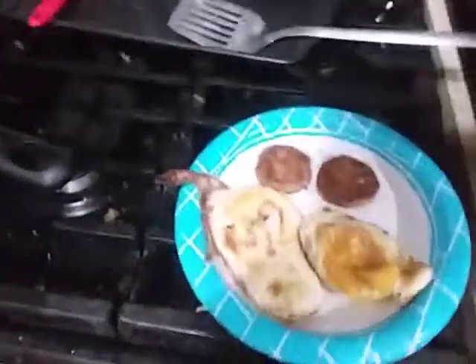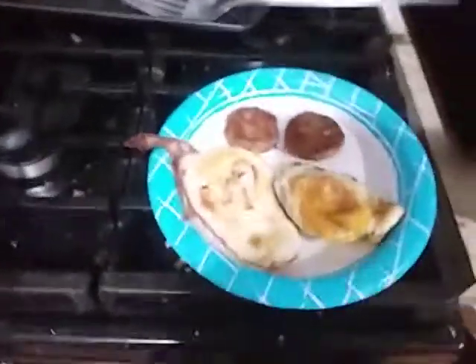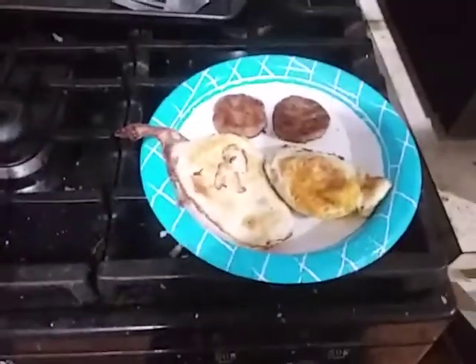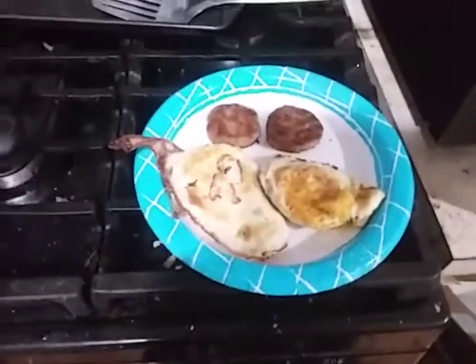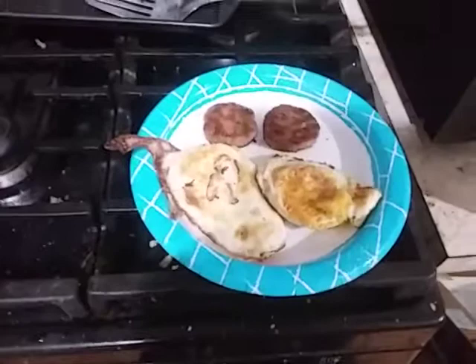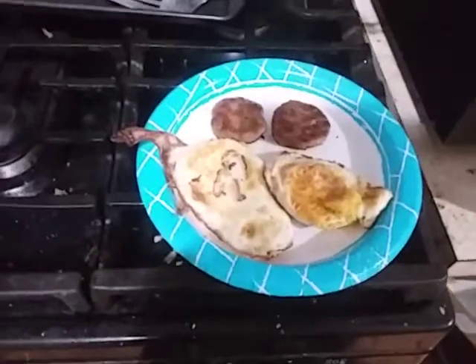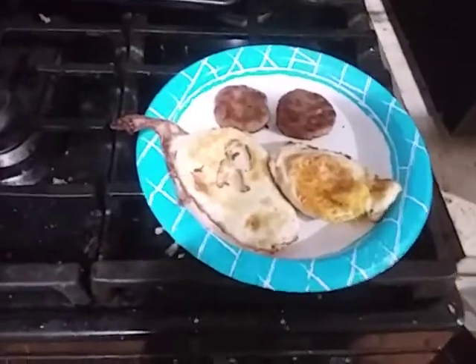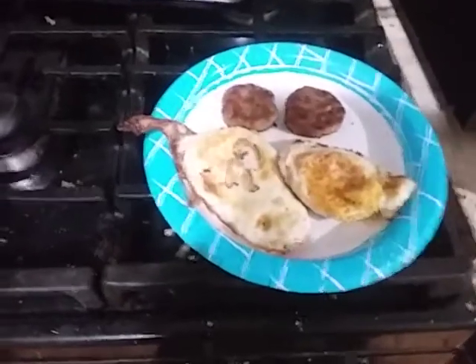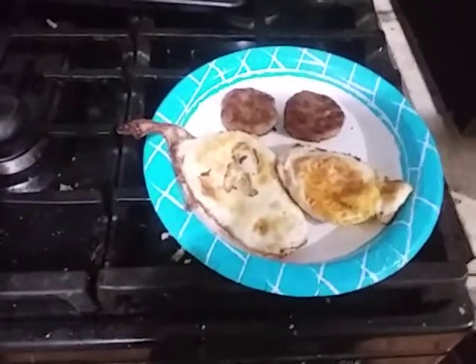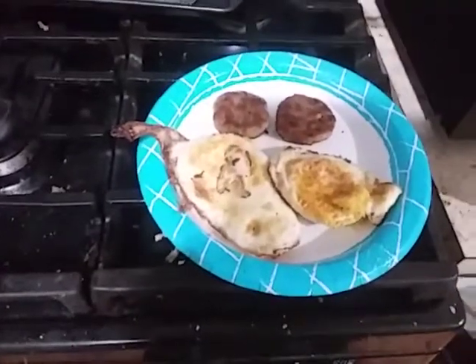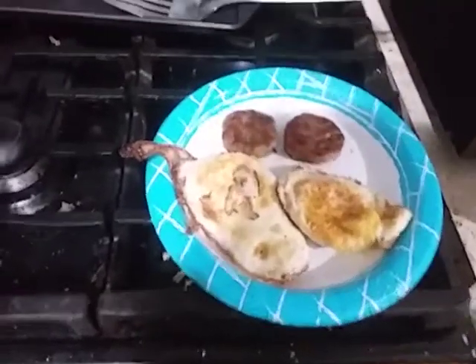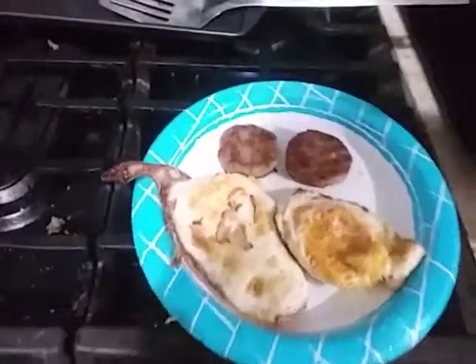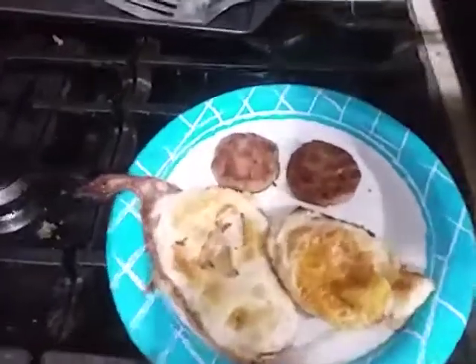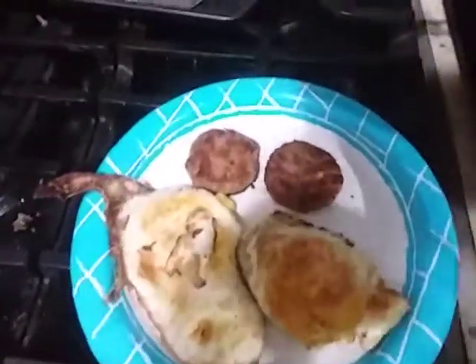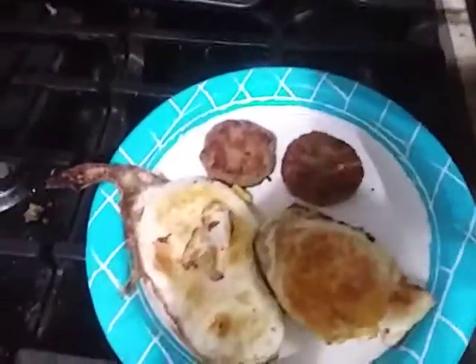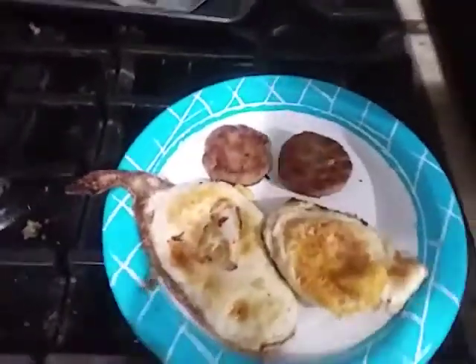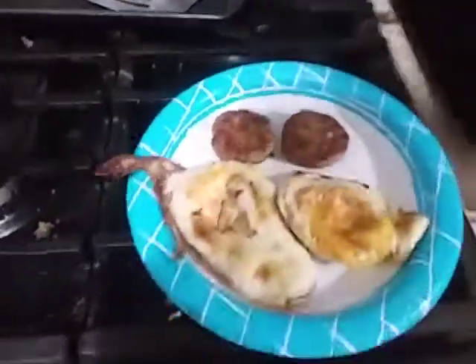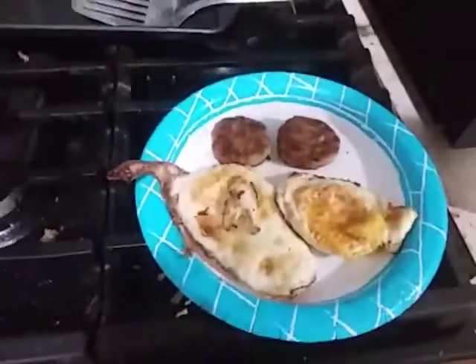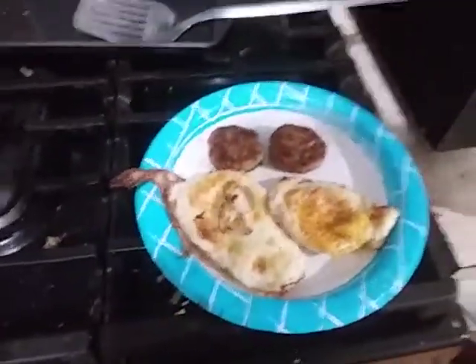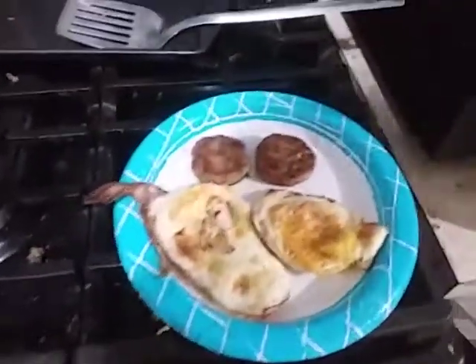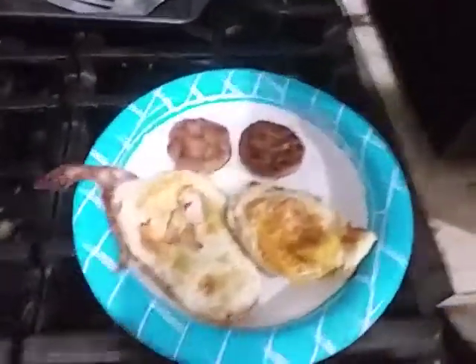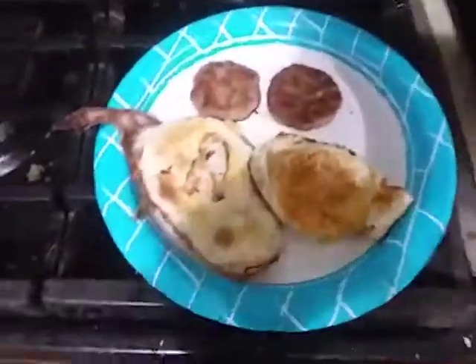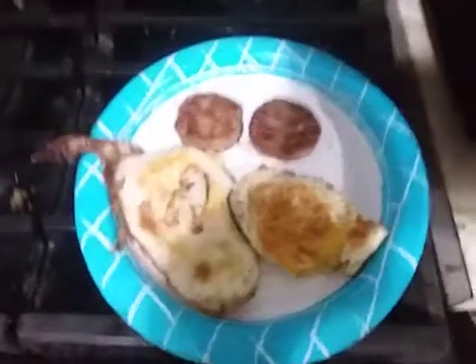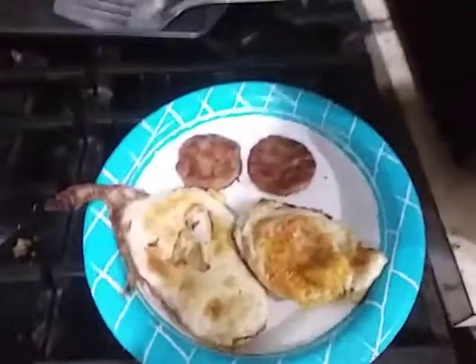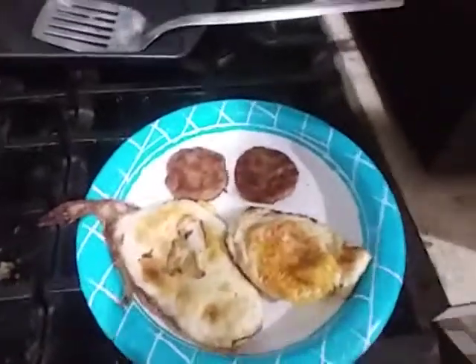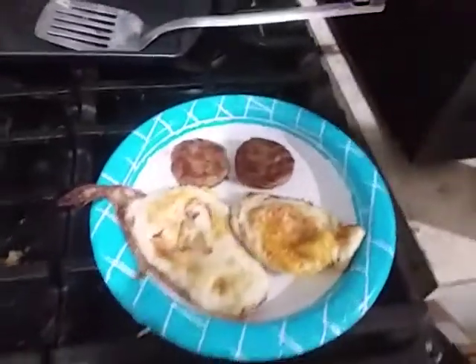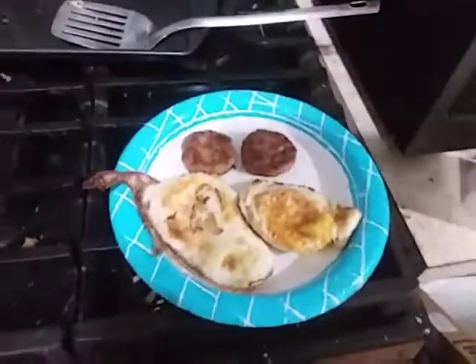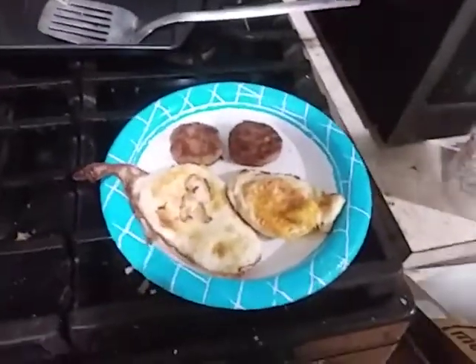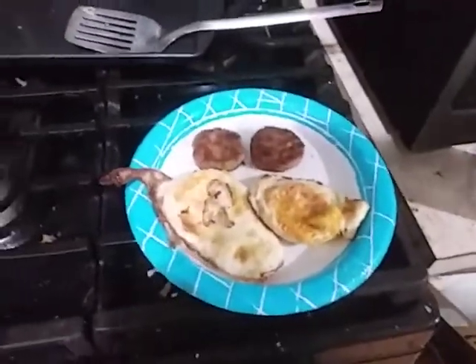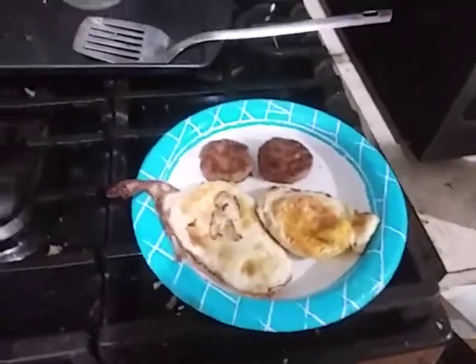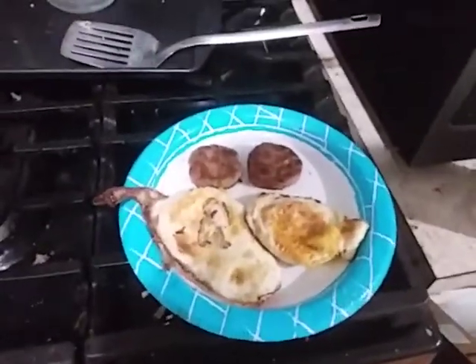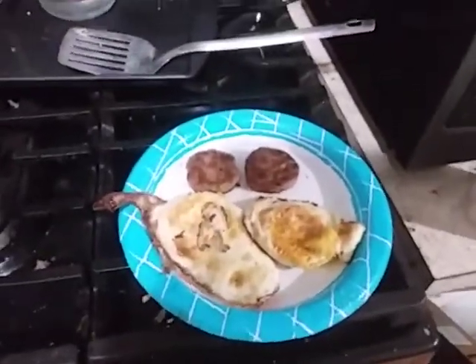Just wanted to make a little video. I do love the banquet frozen sausages — I think they're really yummy. And I'm just waiting on my biscuits to make my breakfast sandwich.